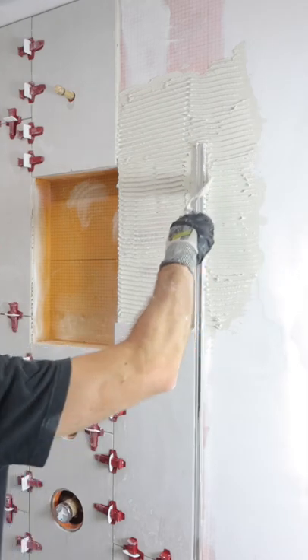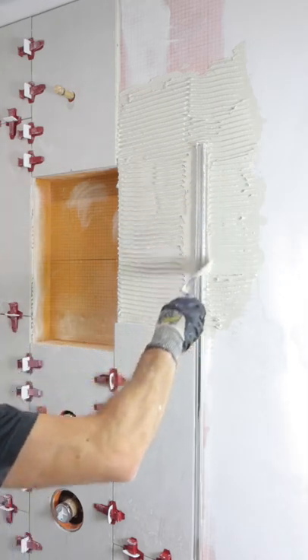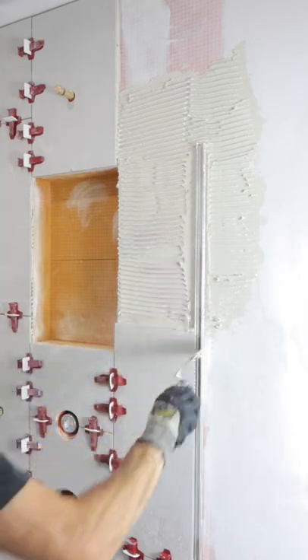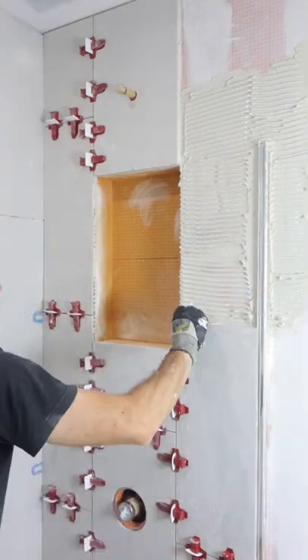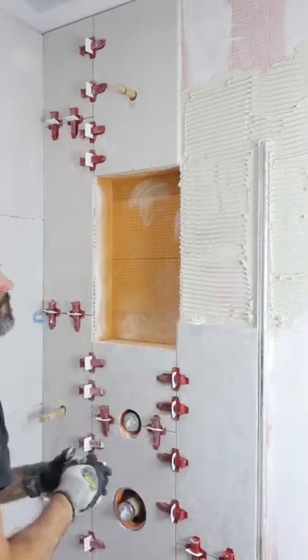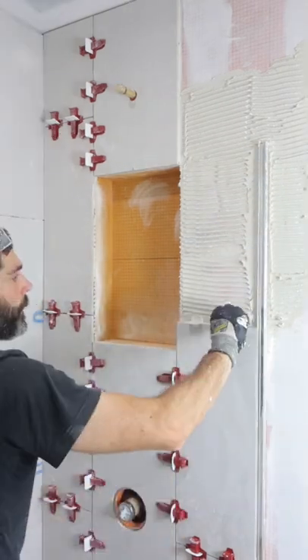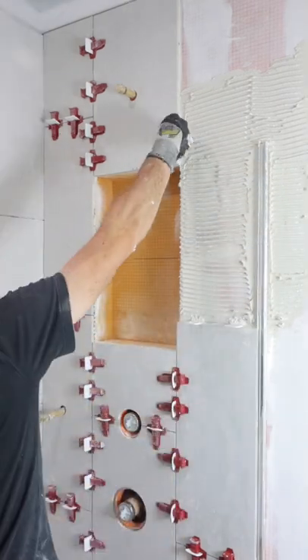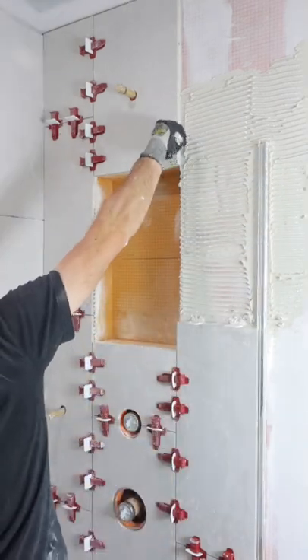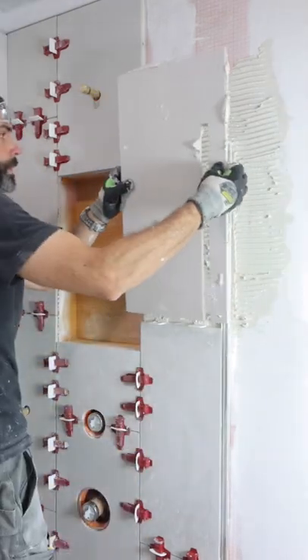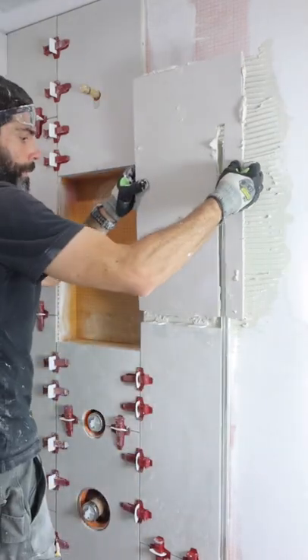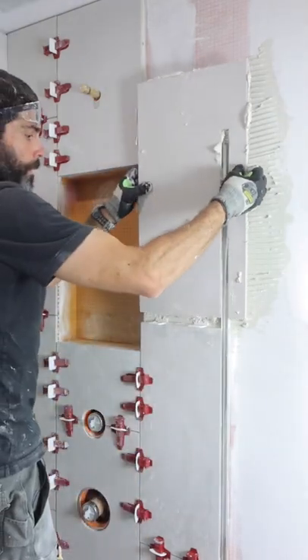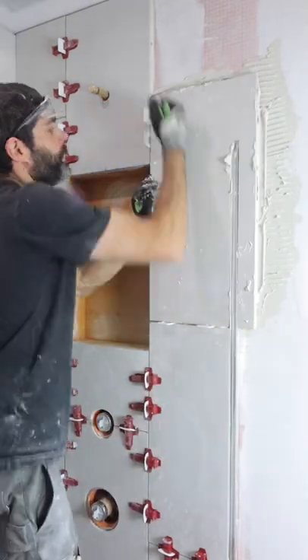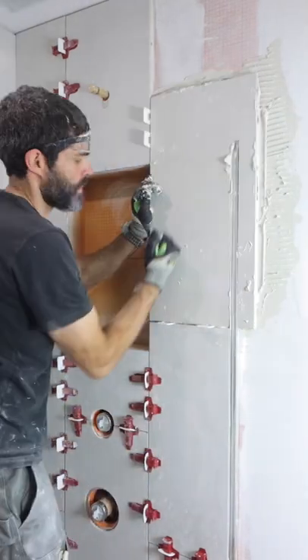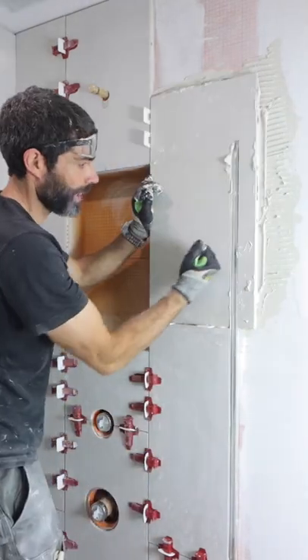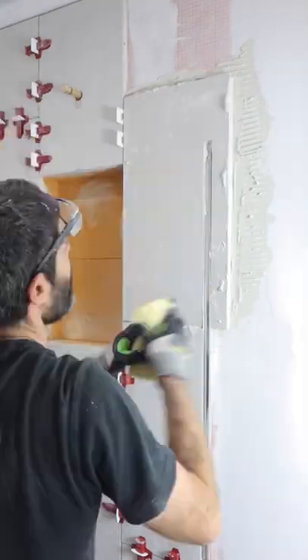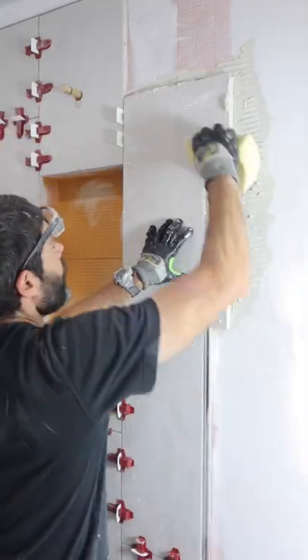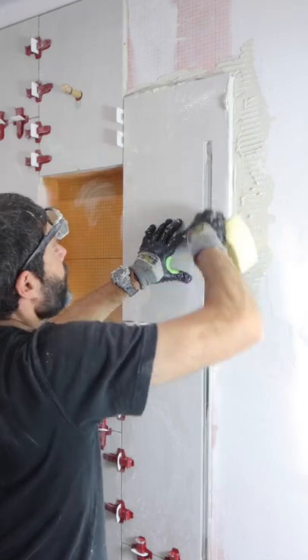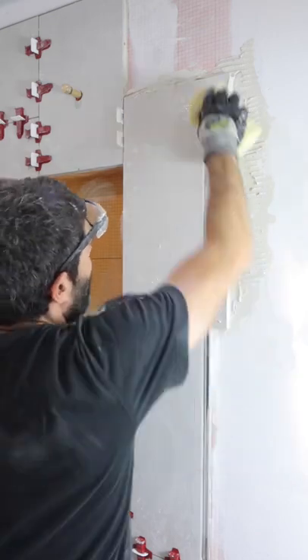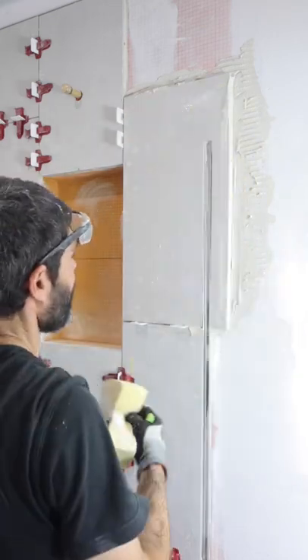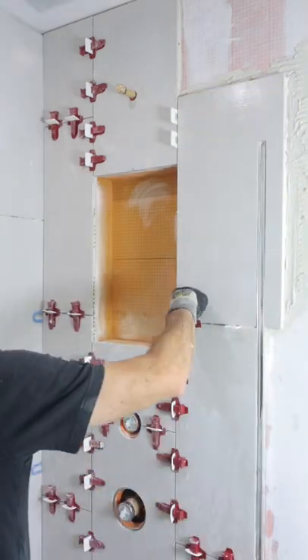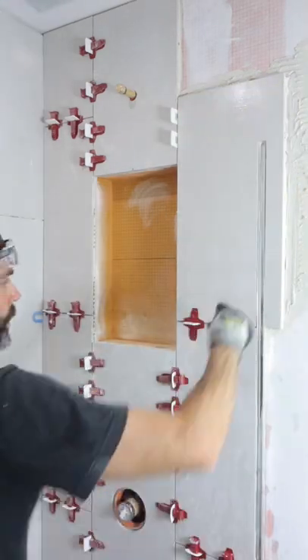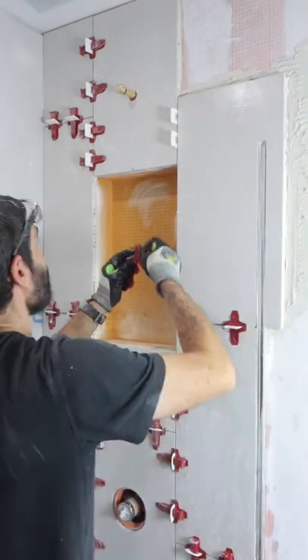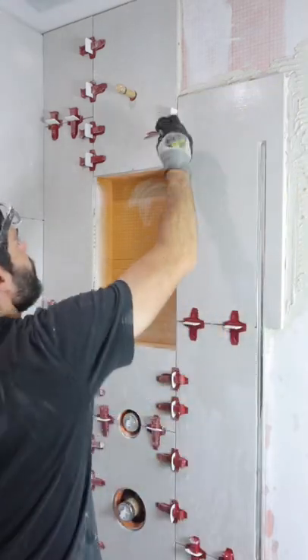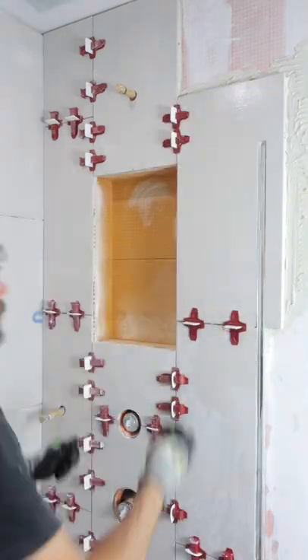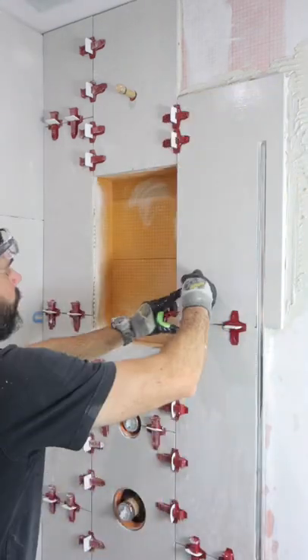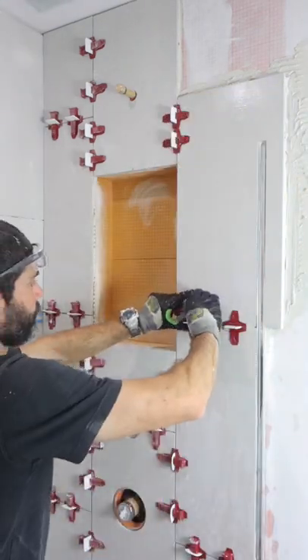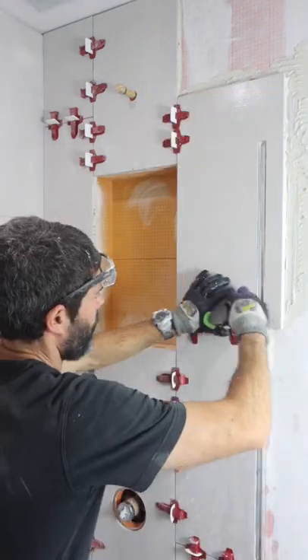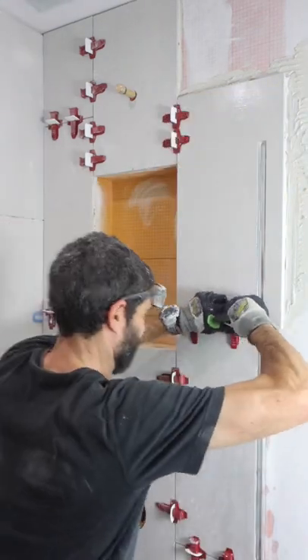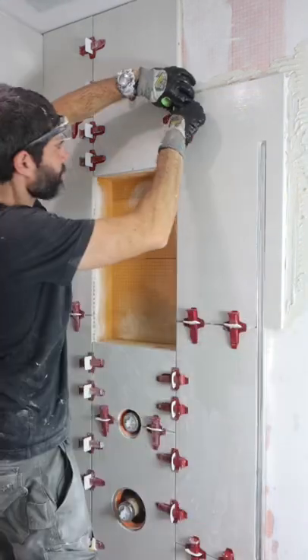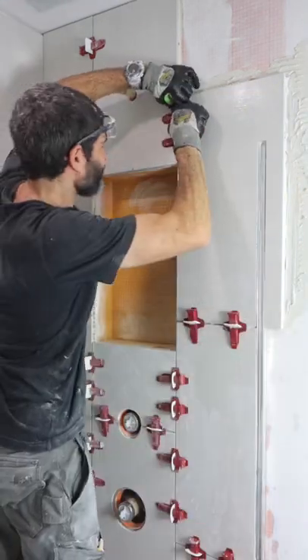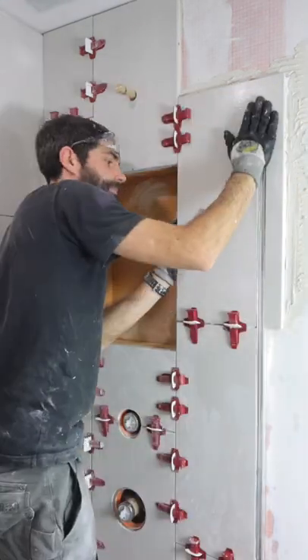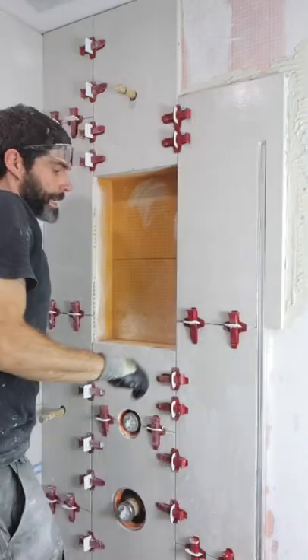Because these are 12 by 24s, I'm using Perfect Level Master clips and wedges to ensure that the tile remains nice and flat up against the U-channel and adjacent tiles.